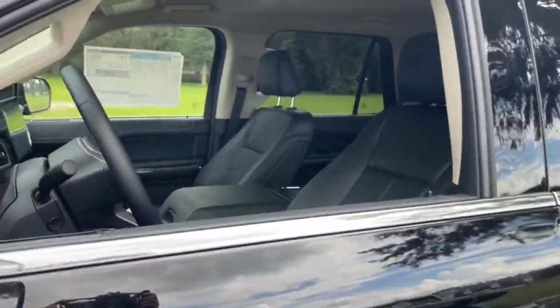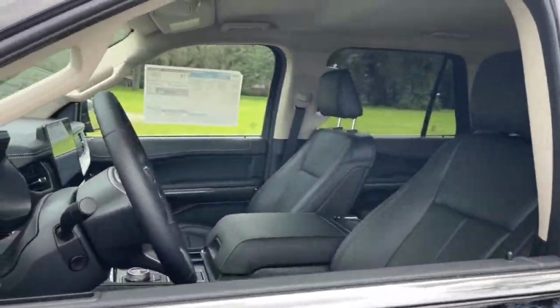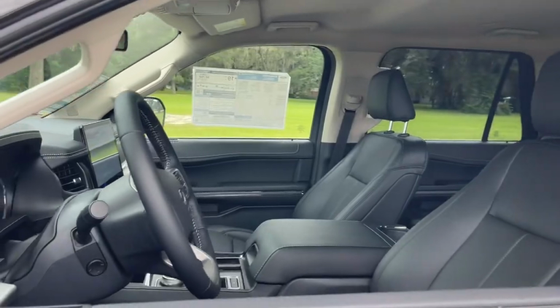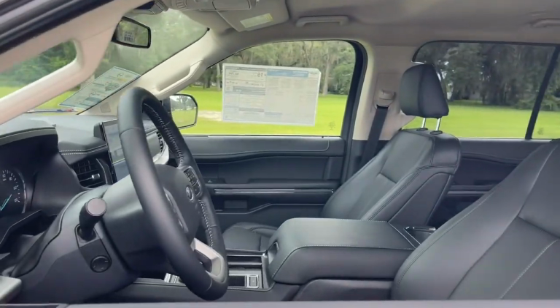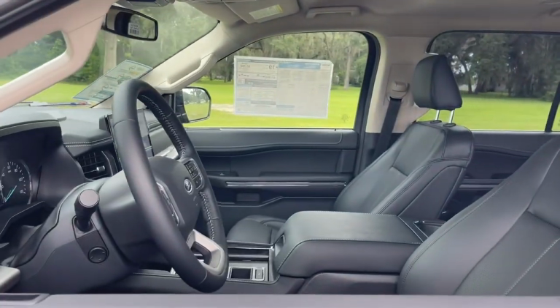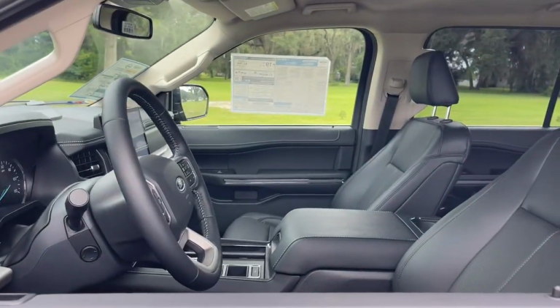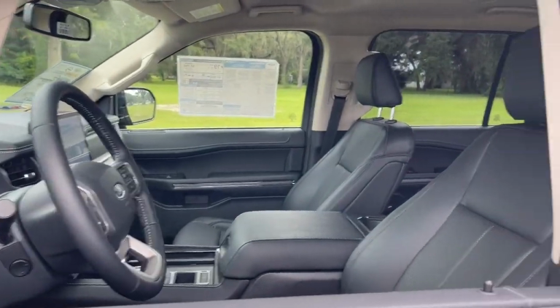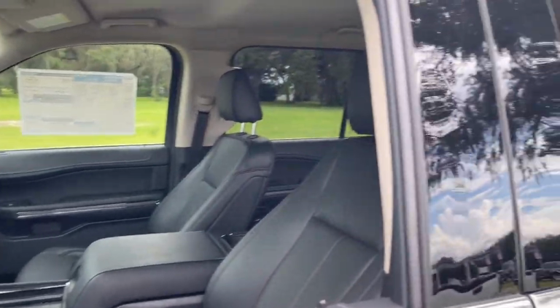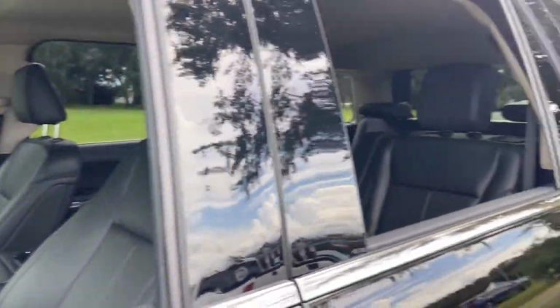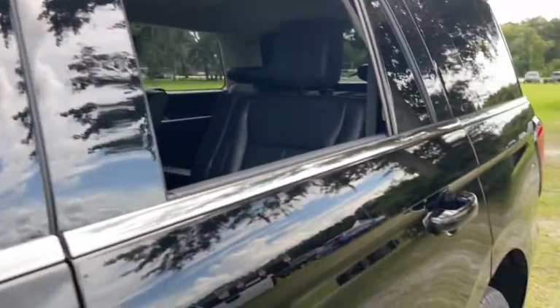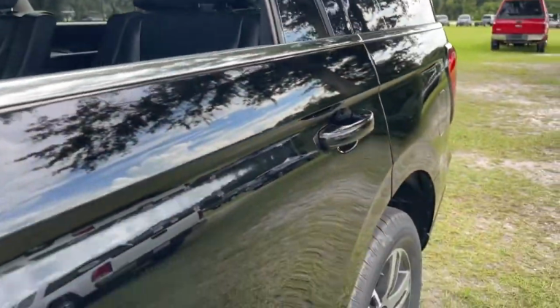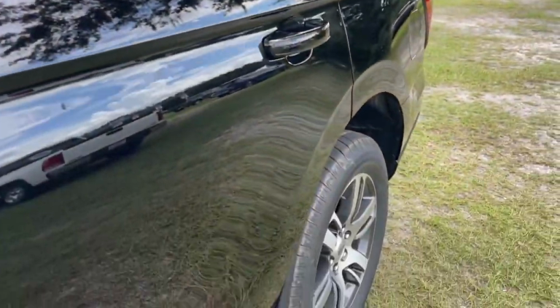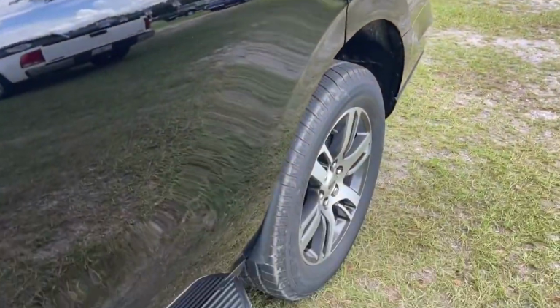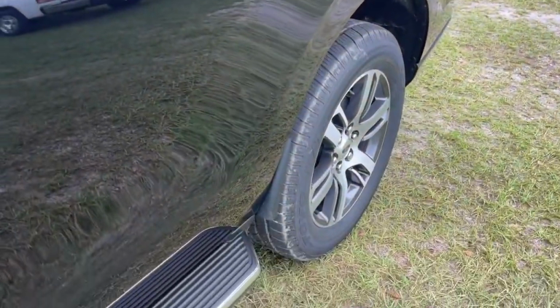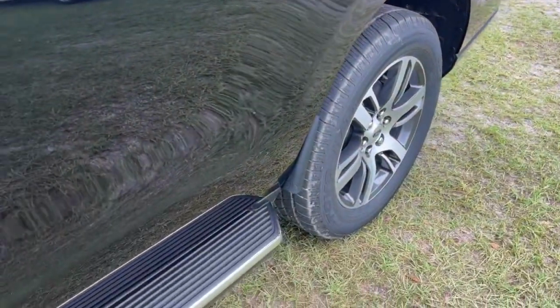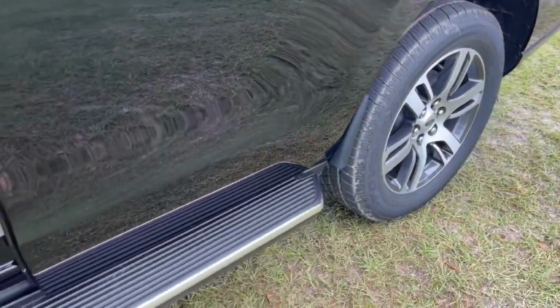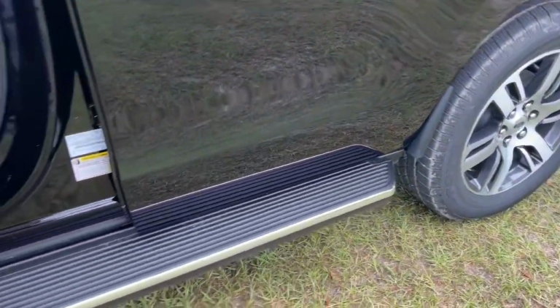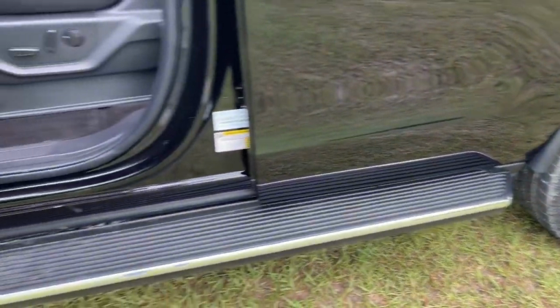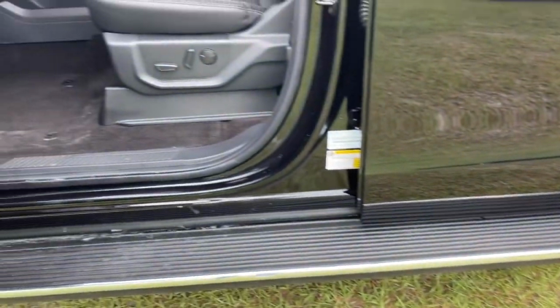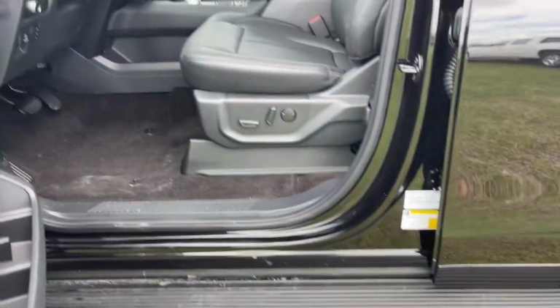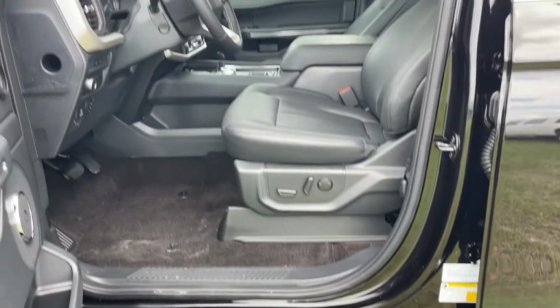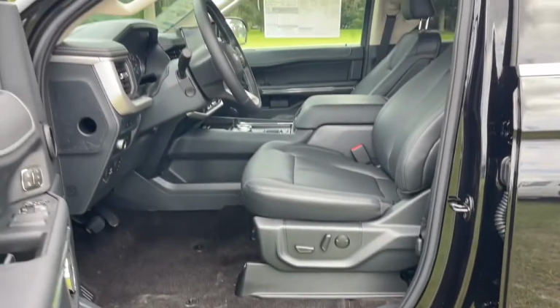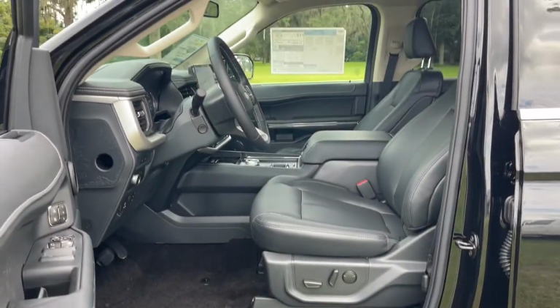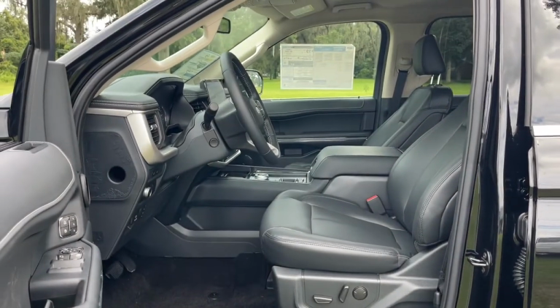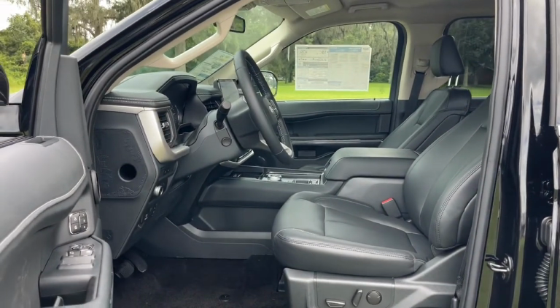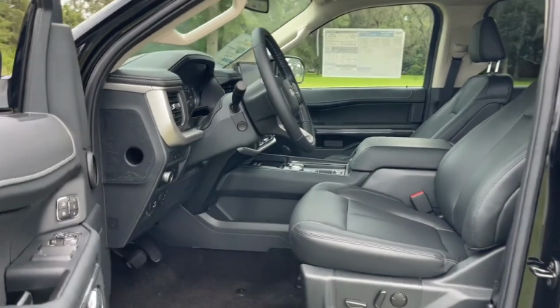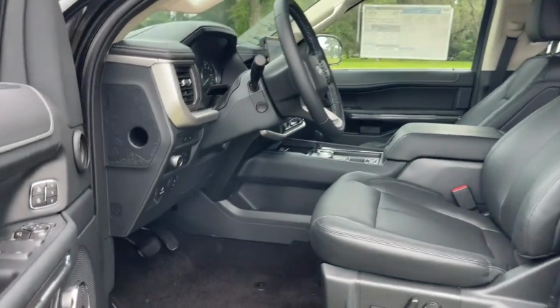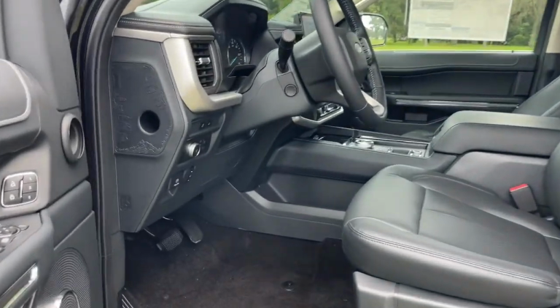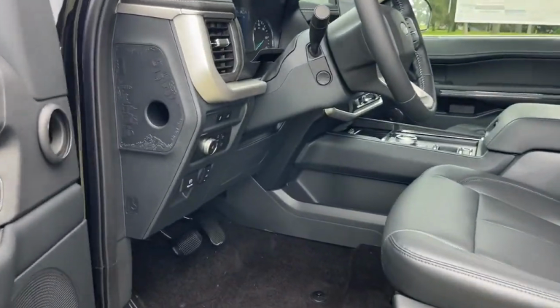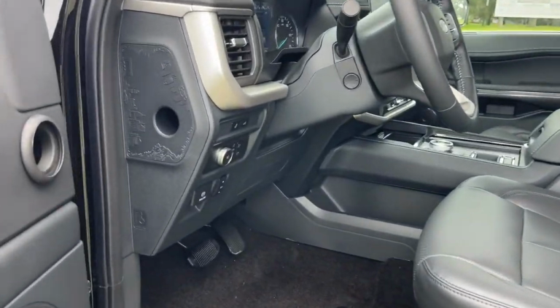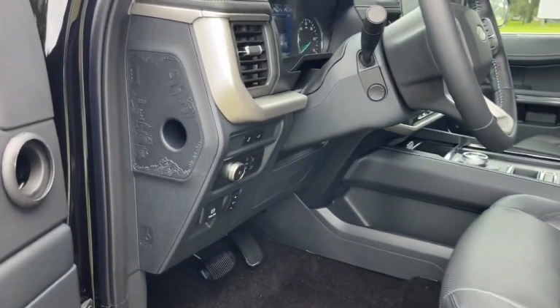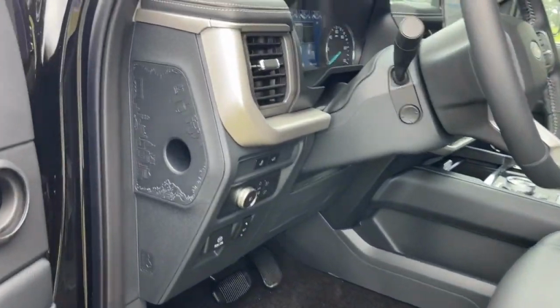Whether you're towing, off-roading, or taking that epic family road trip, this Expedition has the power and features to get the job done in style.